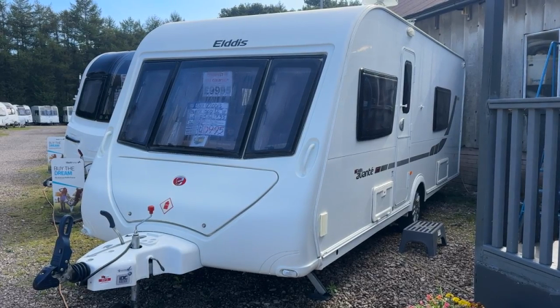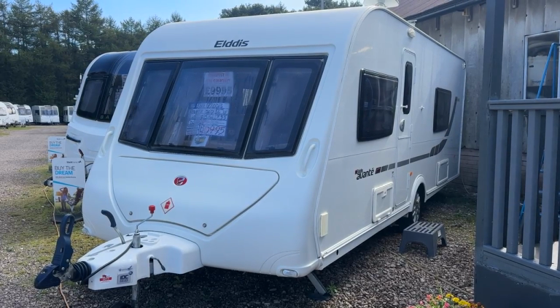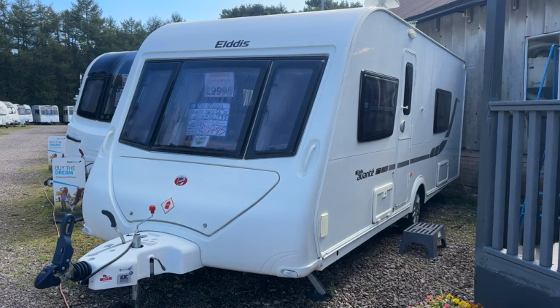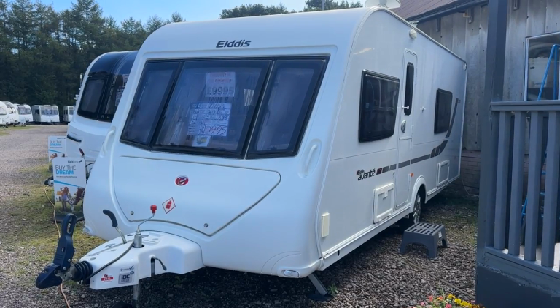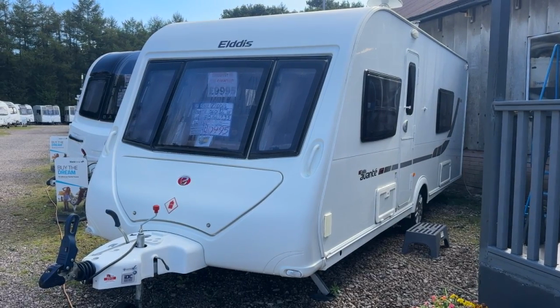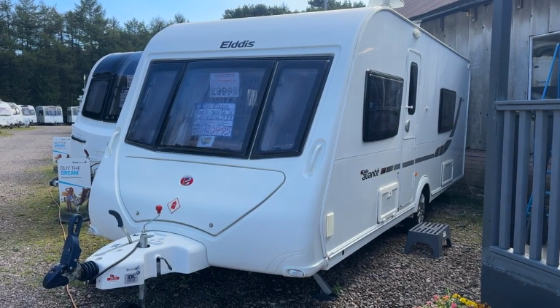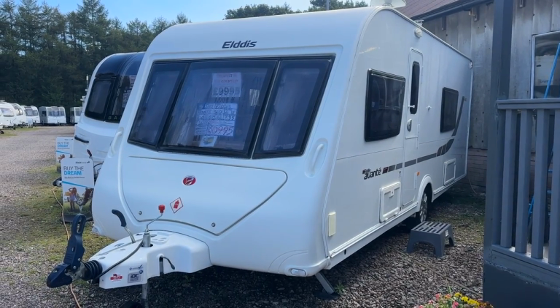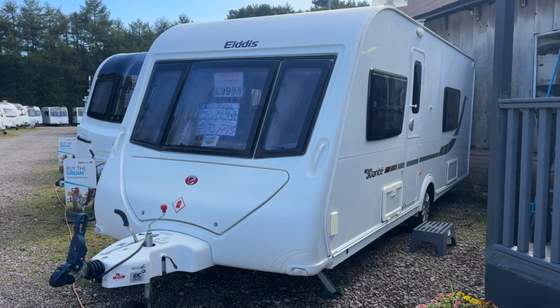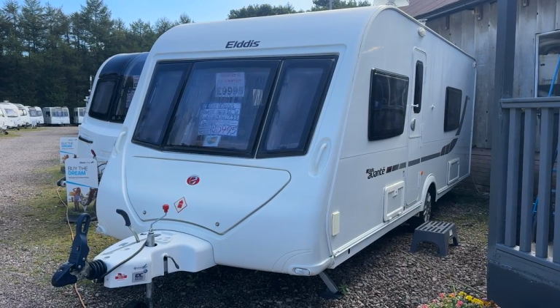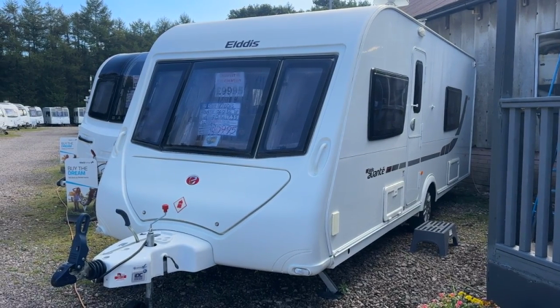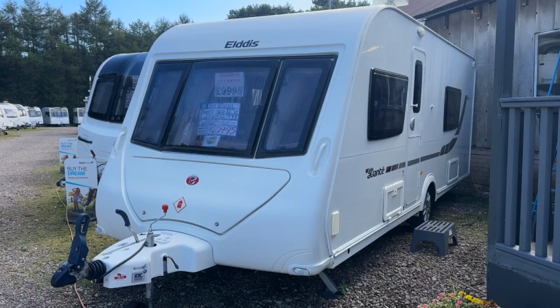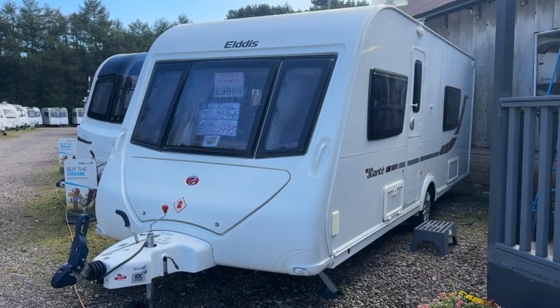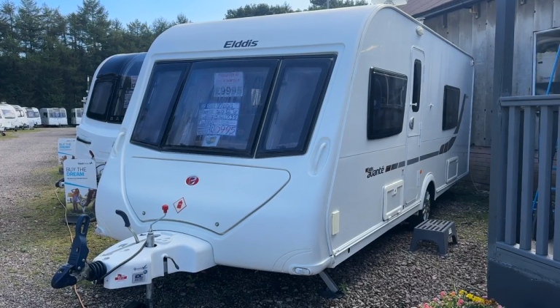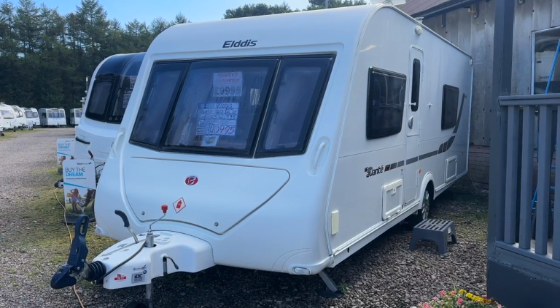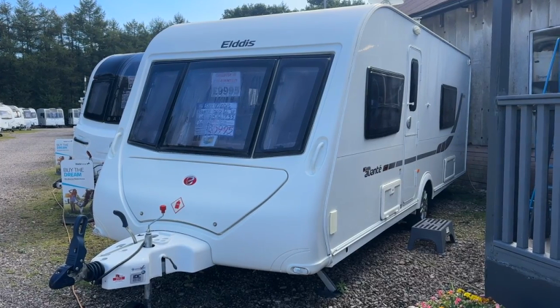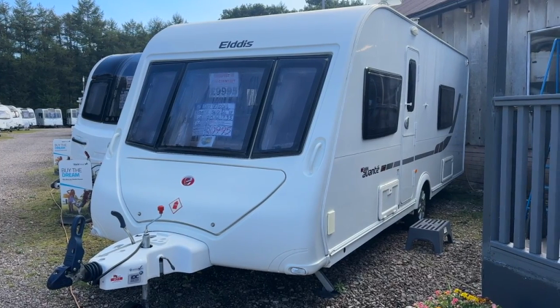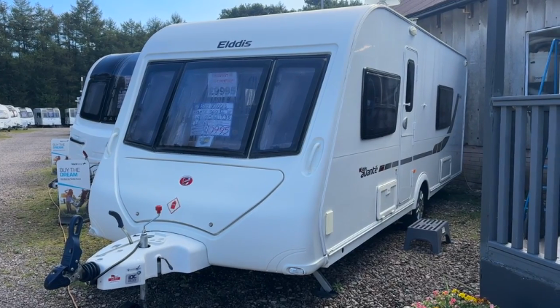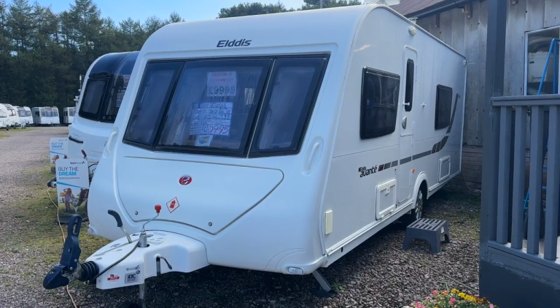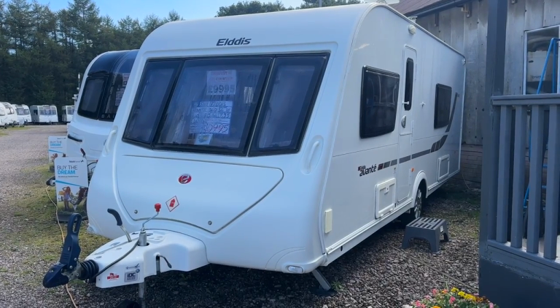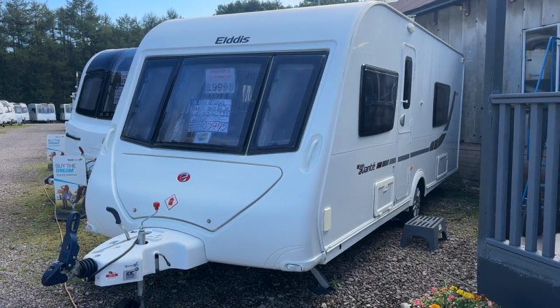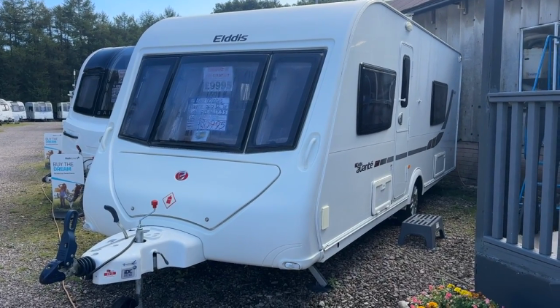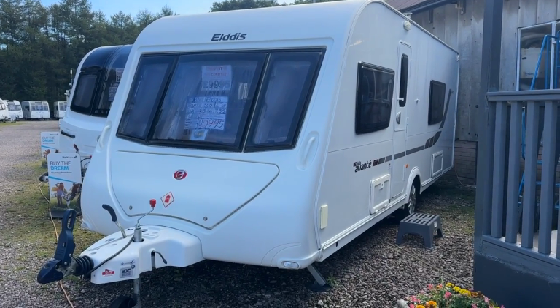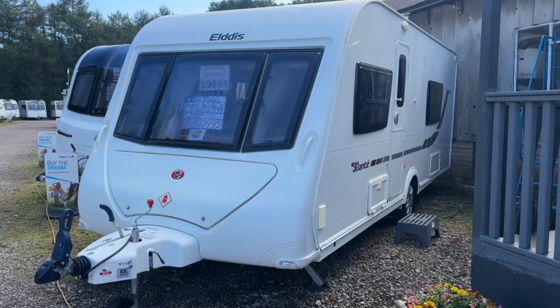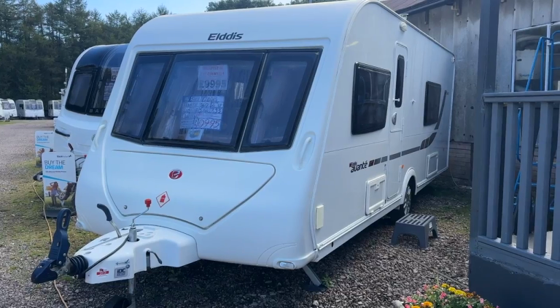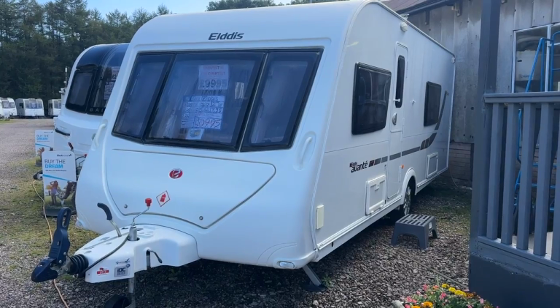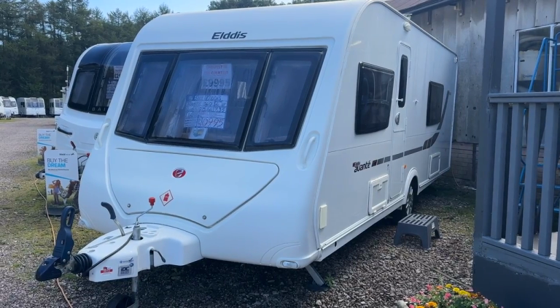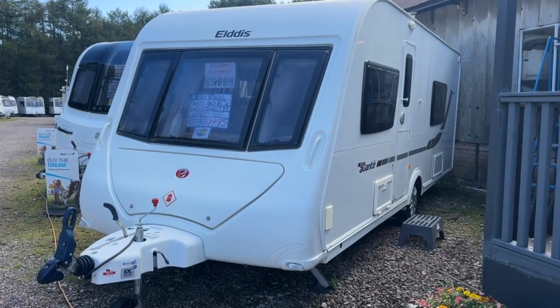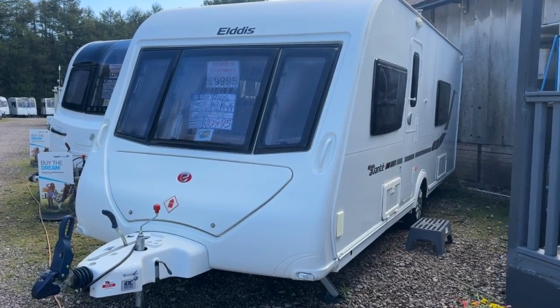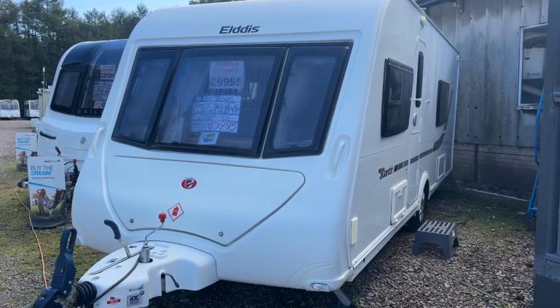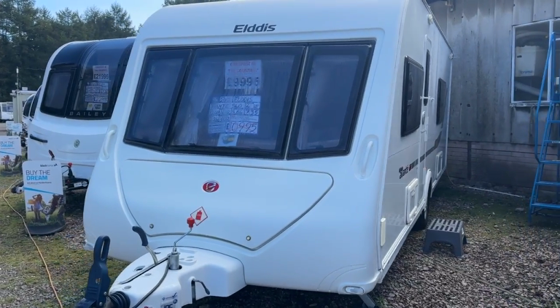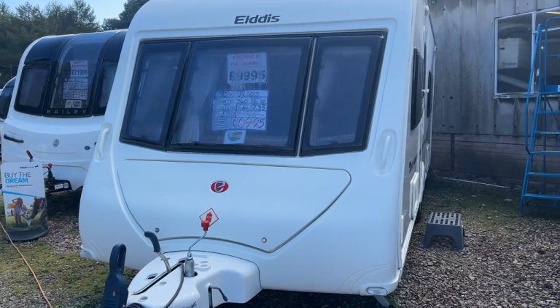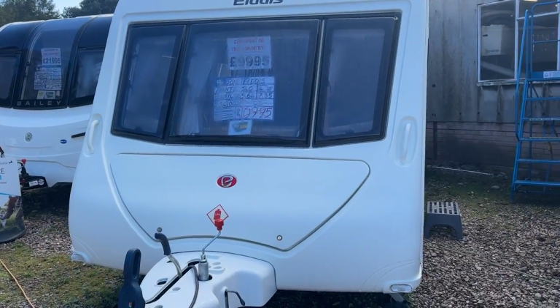Hi folks and welcome to Burton Caravans Camwell. My name's Leah and I'll be showing you this 2012 Elddis Avanti 540. It's a single axle fixed bed end washroom in very nice condition.